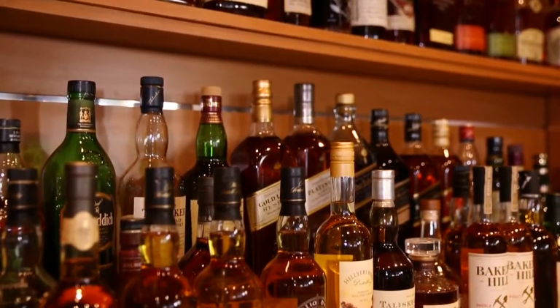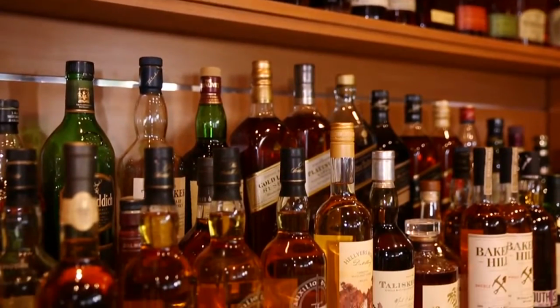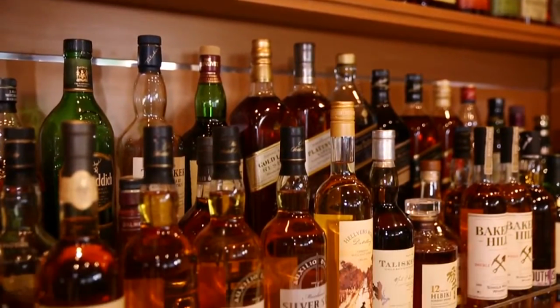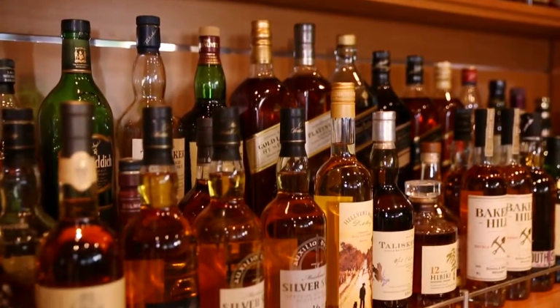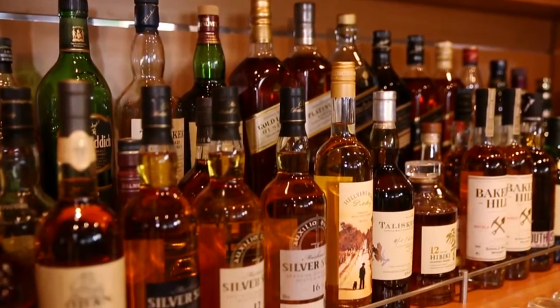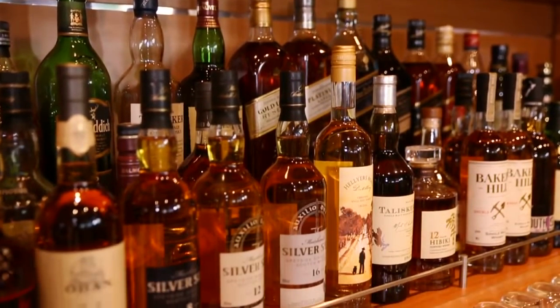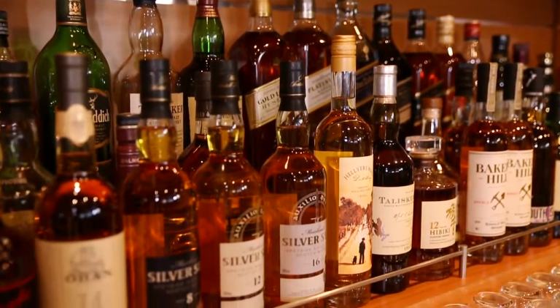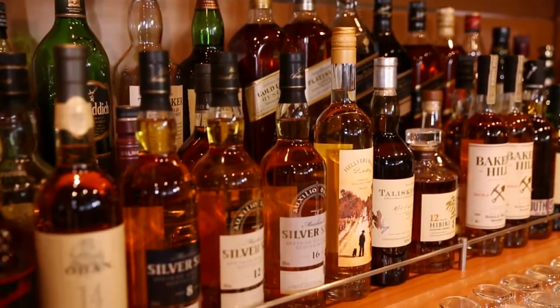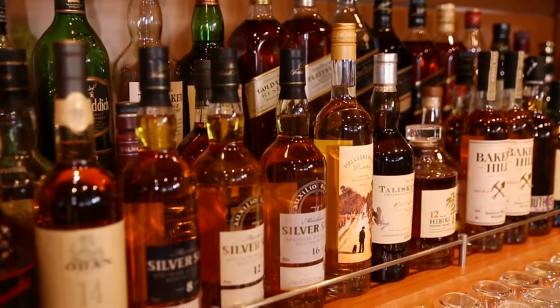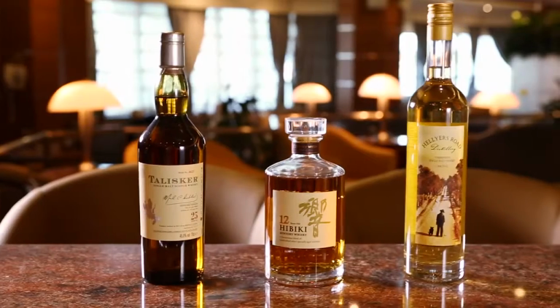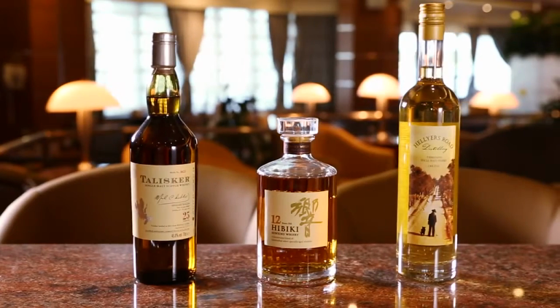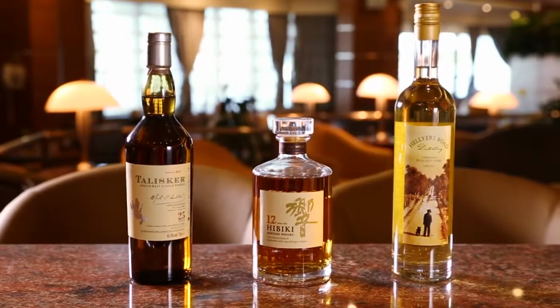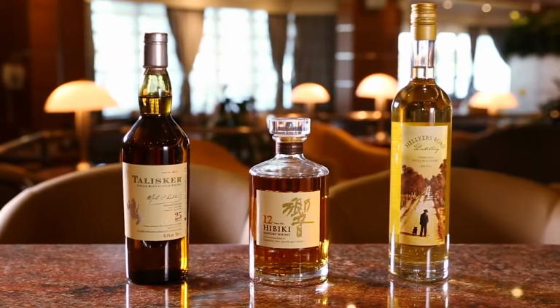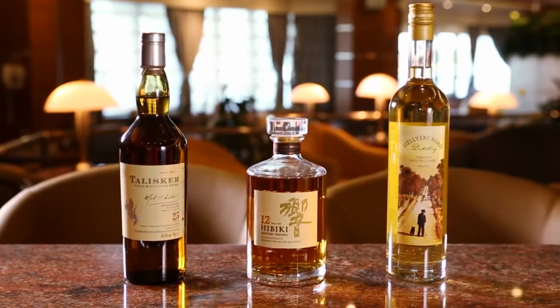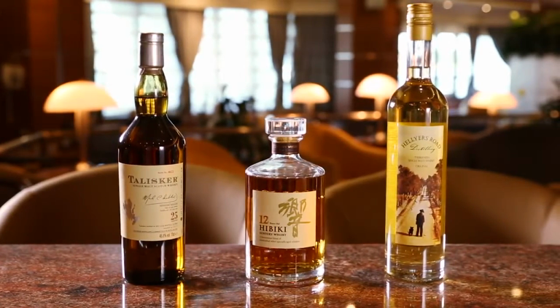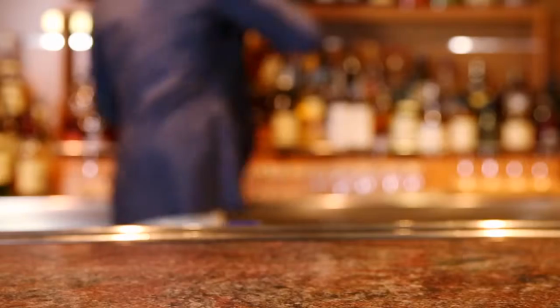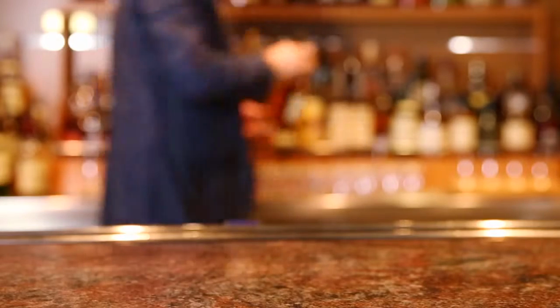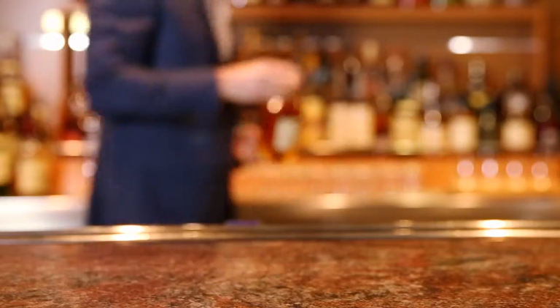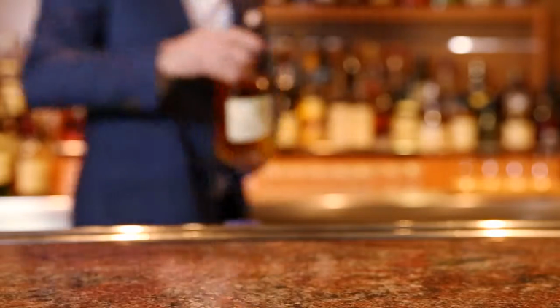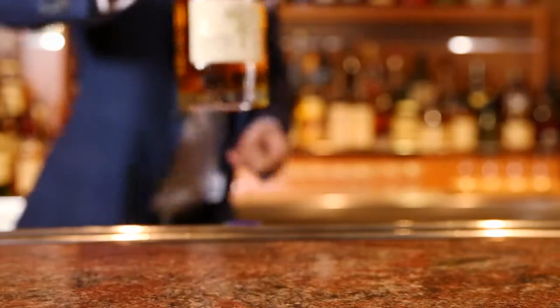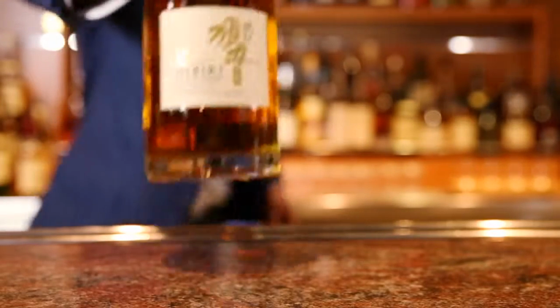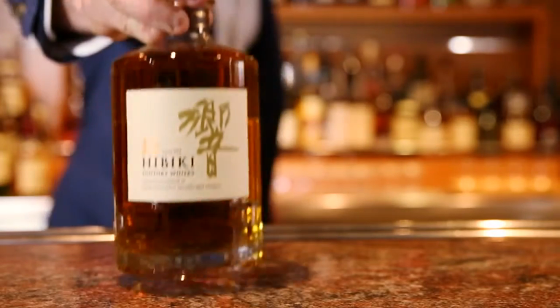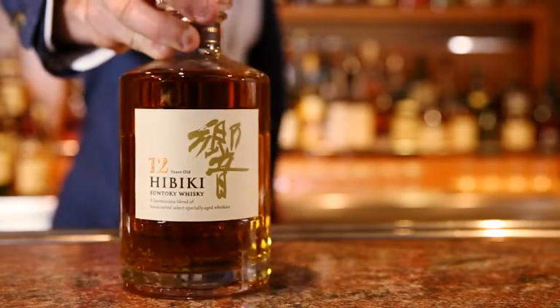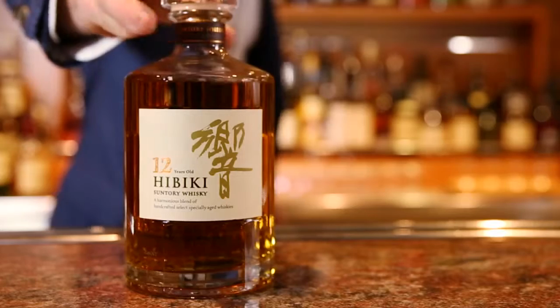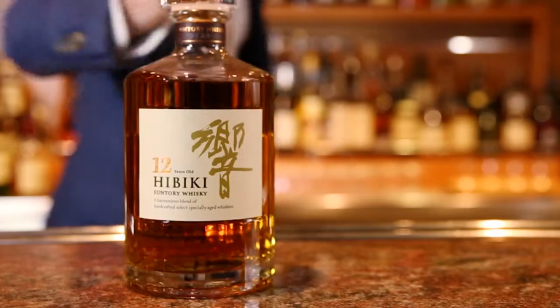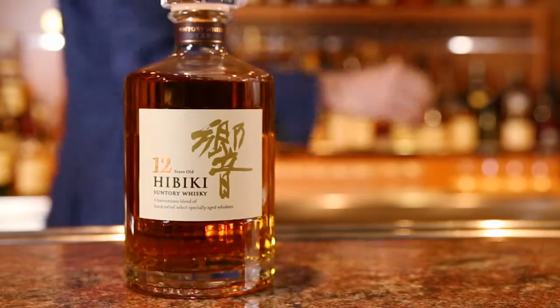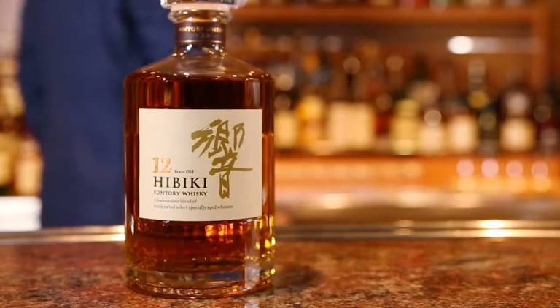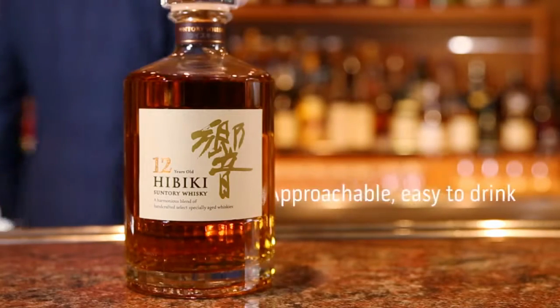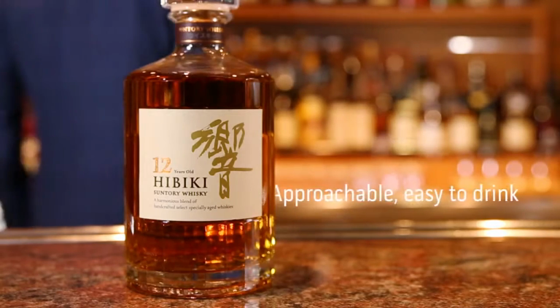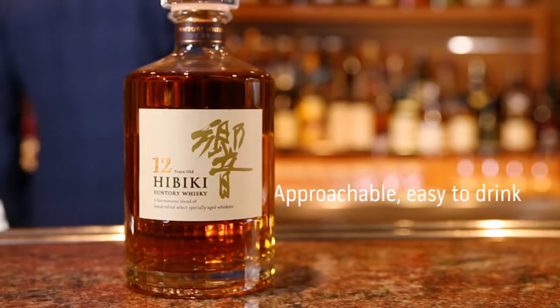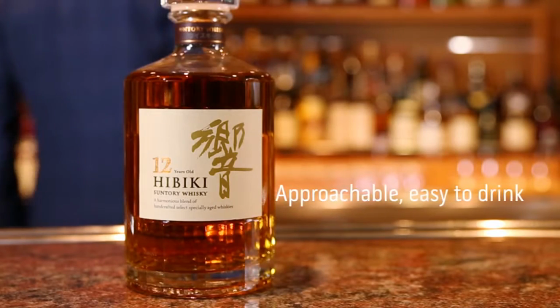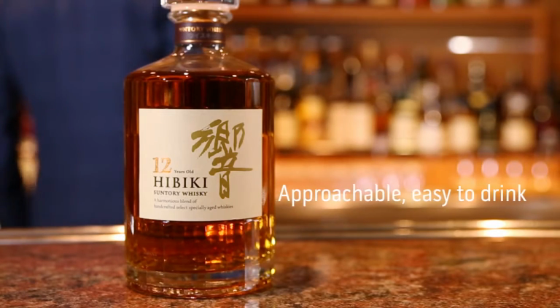On board, we have 63 different whiskies and I've chosen three to show you today. The first whisky is Hibiki — it is a Japanese whisky. Hibiki is a really approachable, easy drinking whisky and a really good place for someone to start.